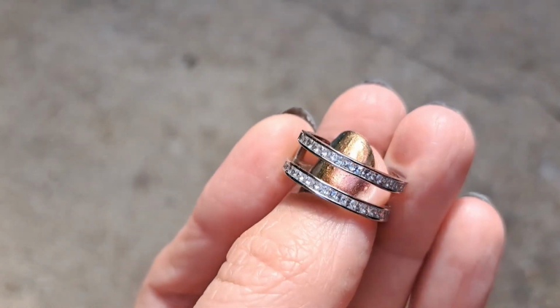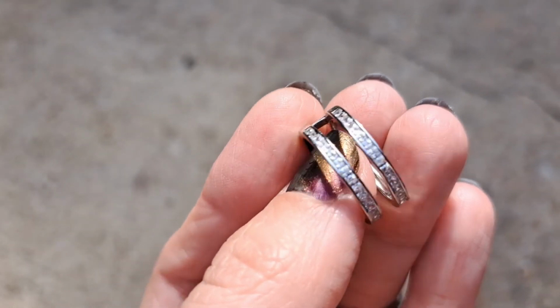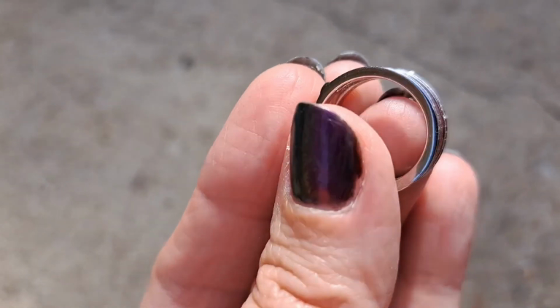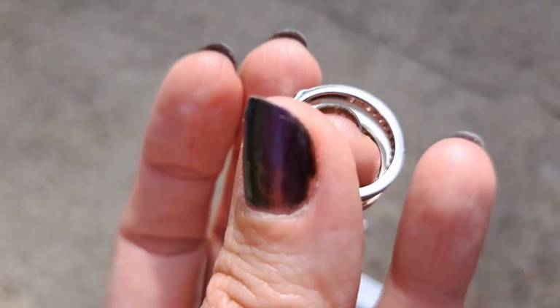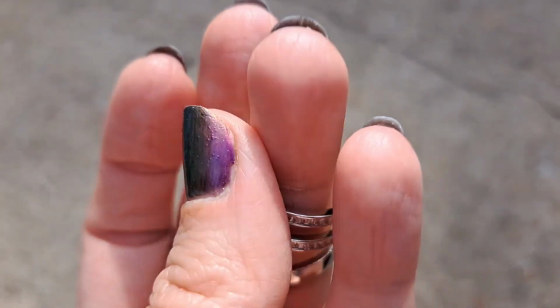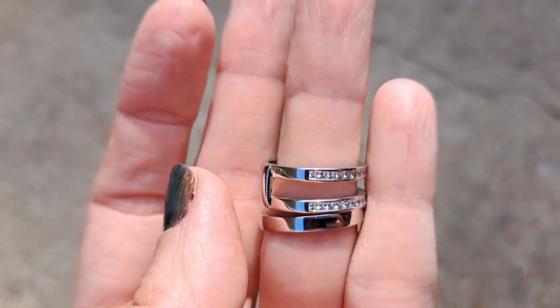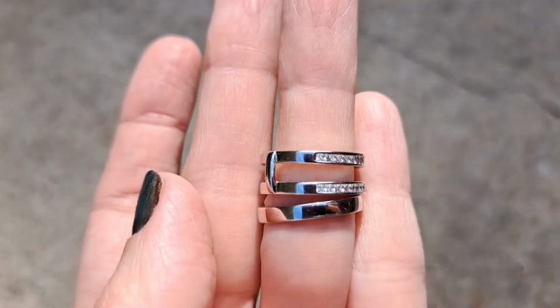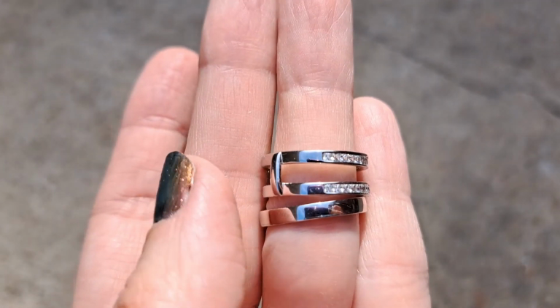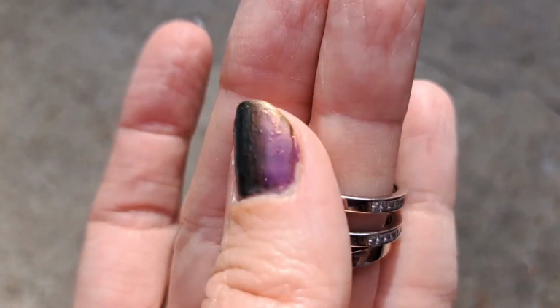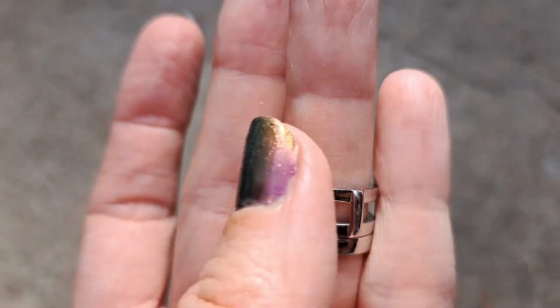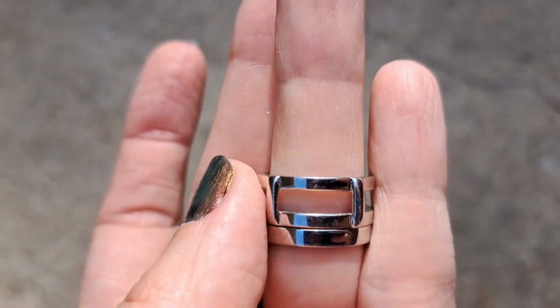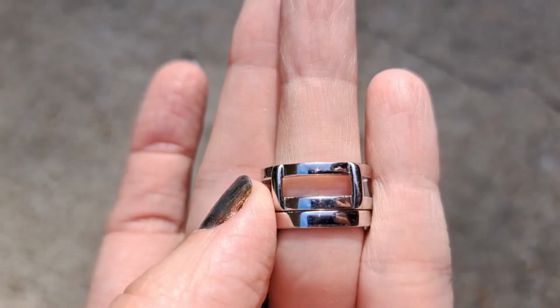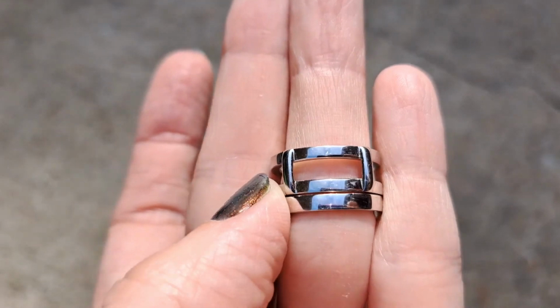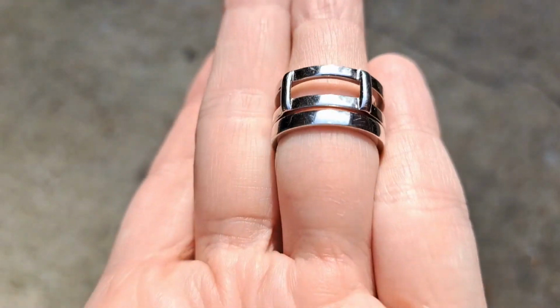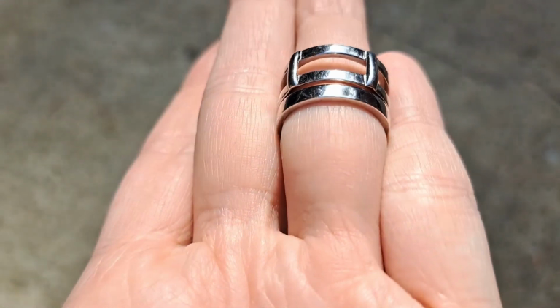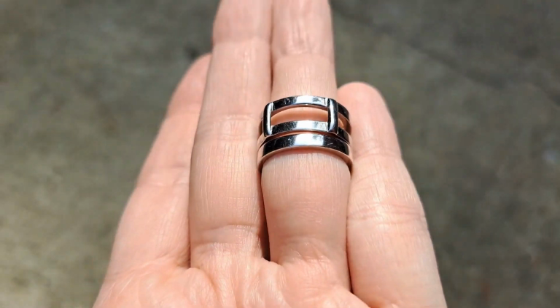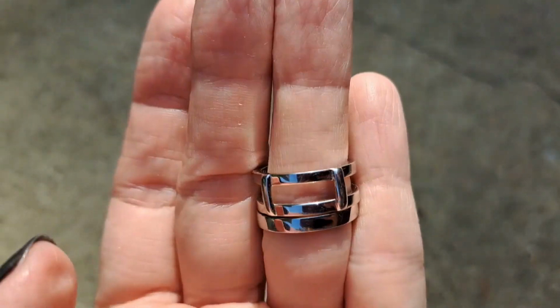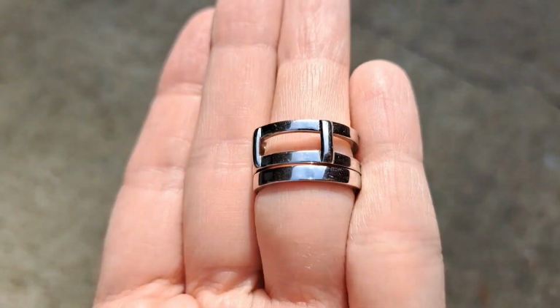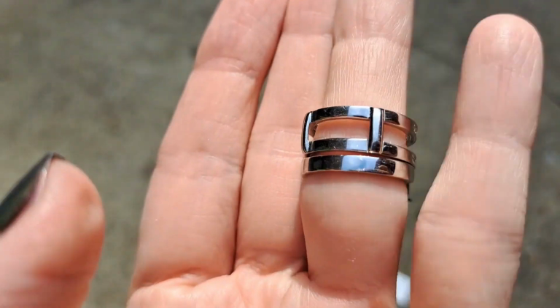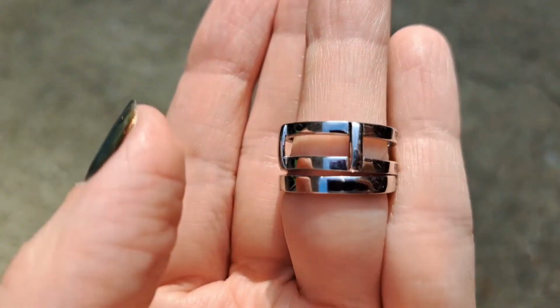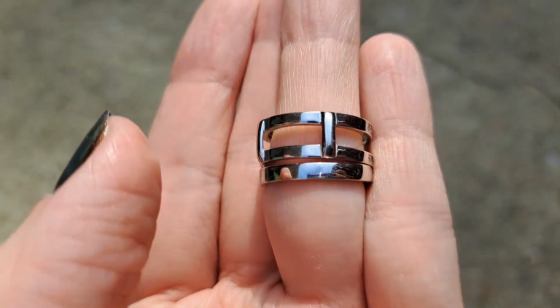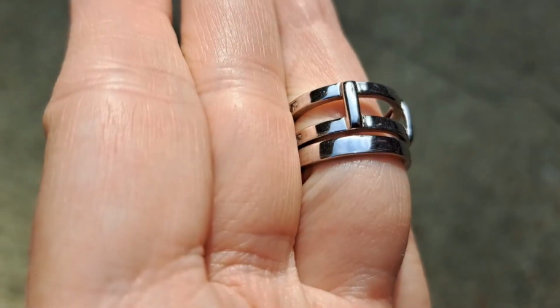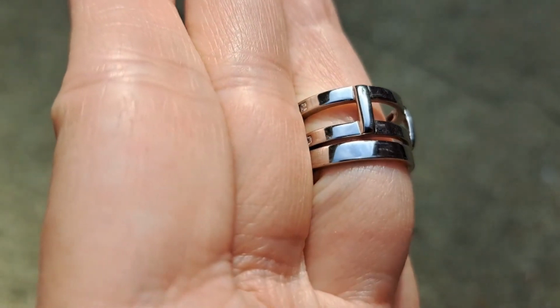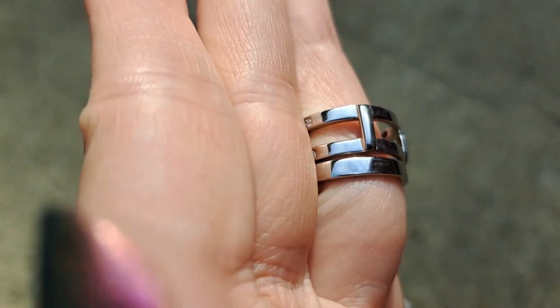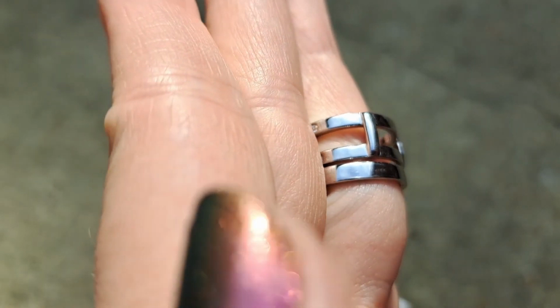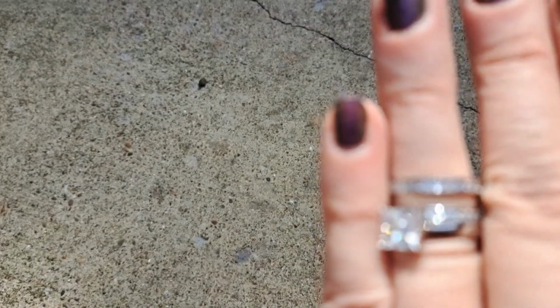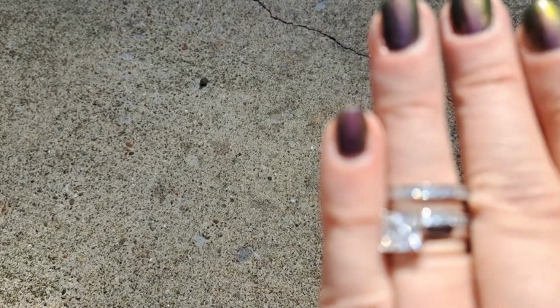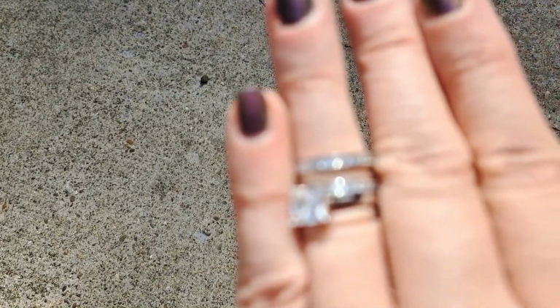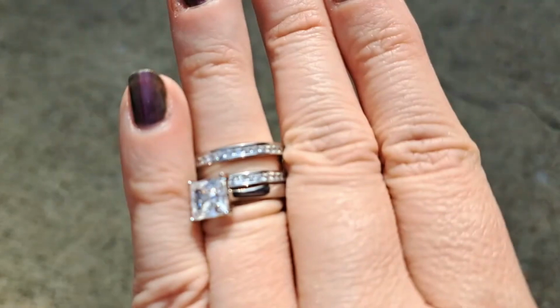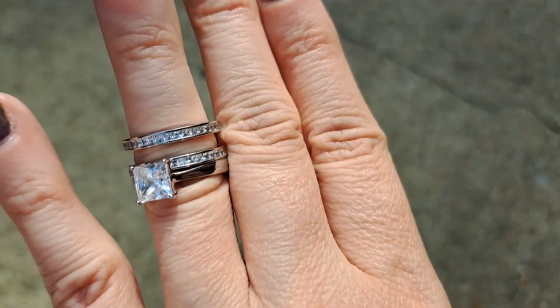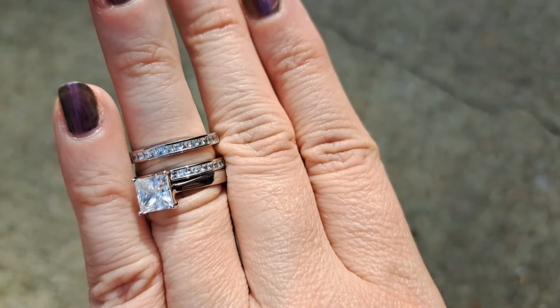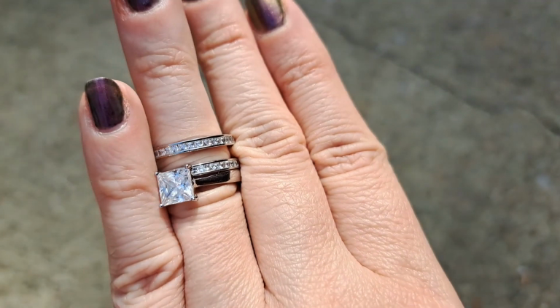I've only worn this for one day. I do not know if it's going to turn my fingers green. The reviews said no — we will see. For the price, I took a risk.